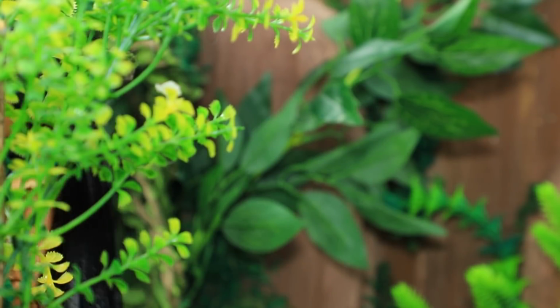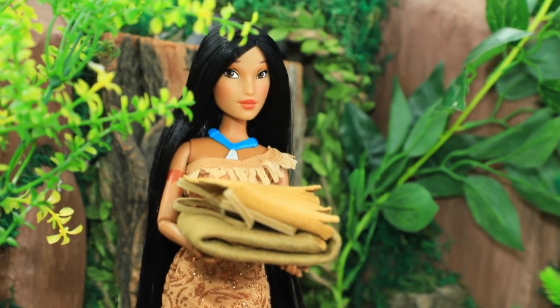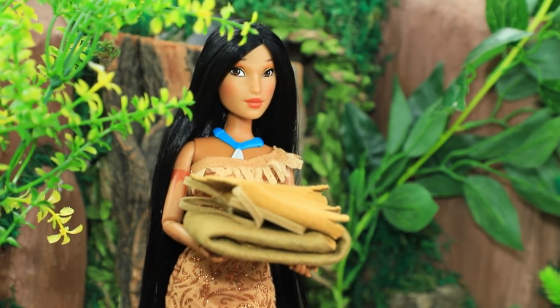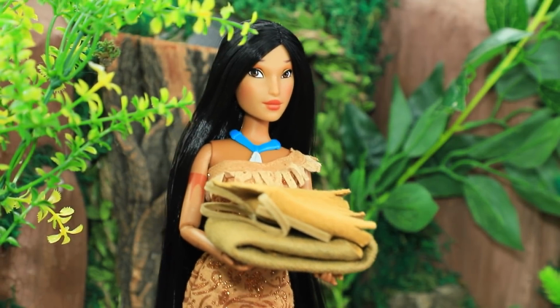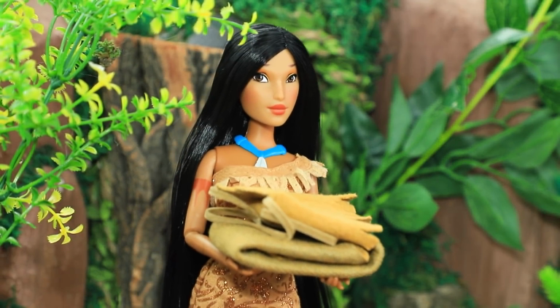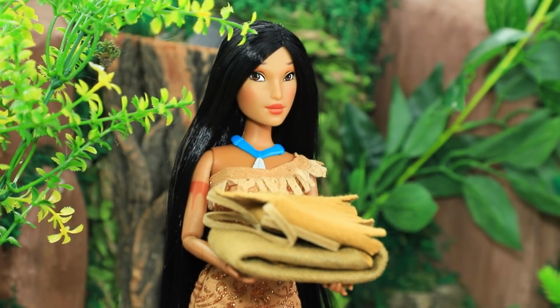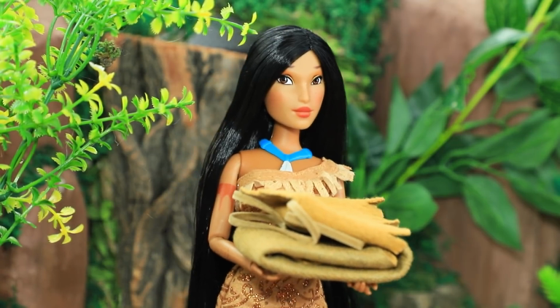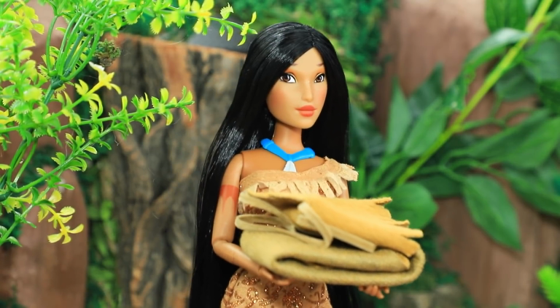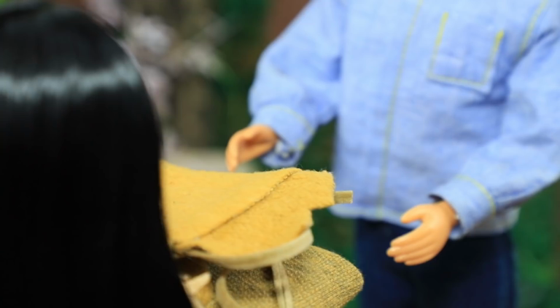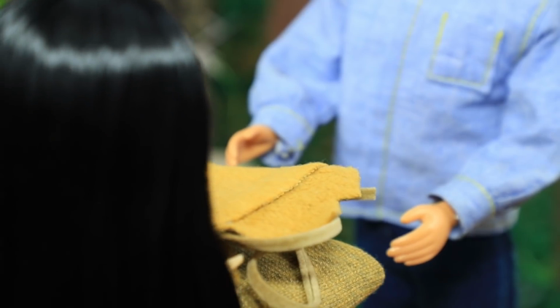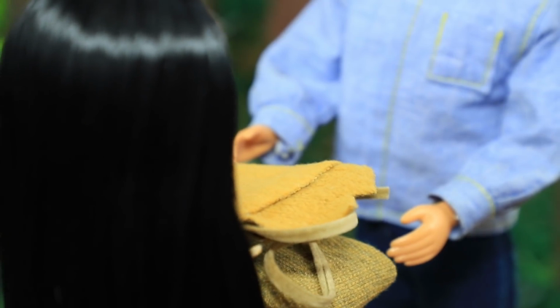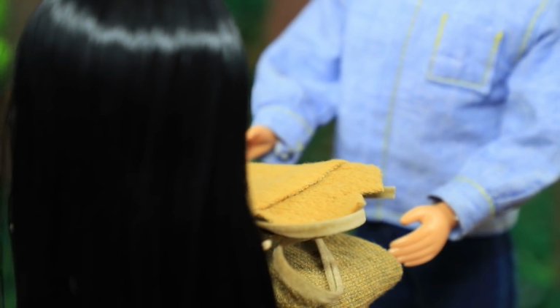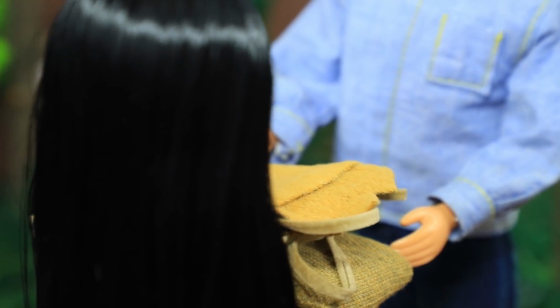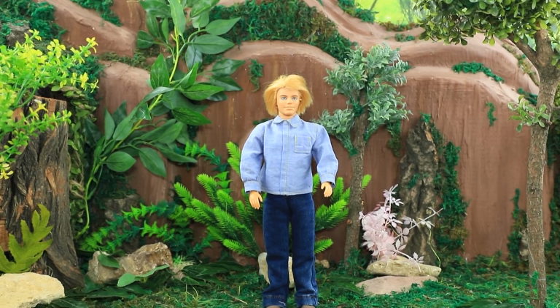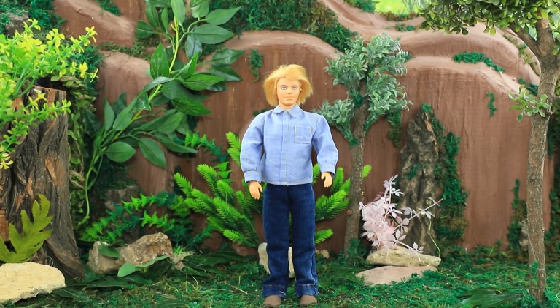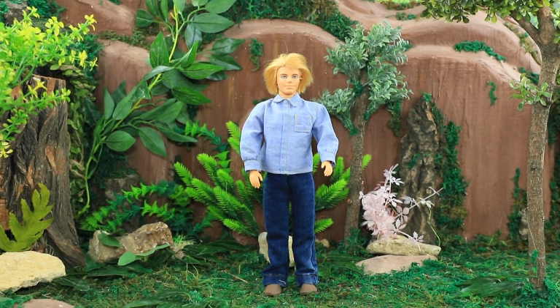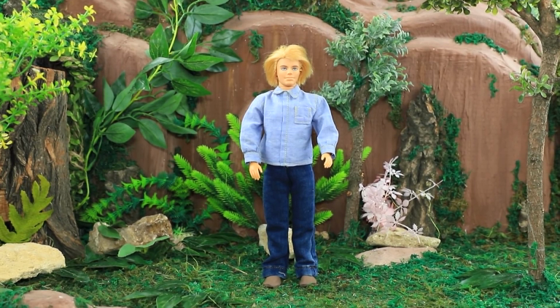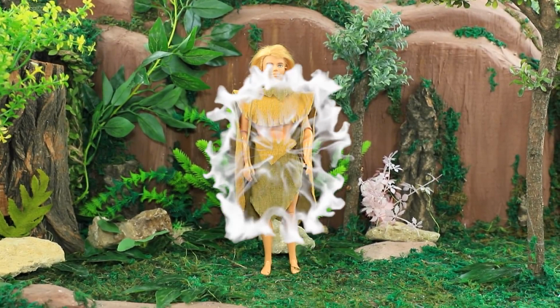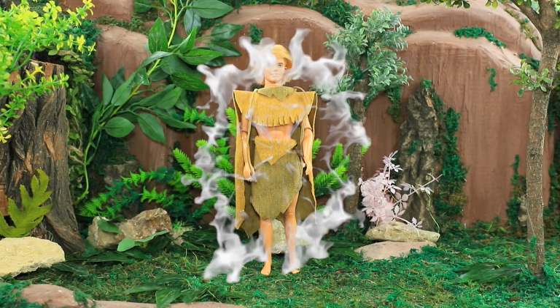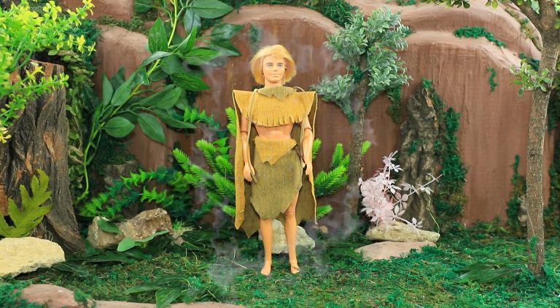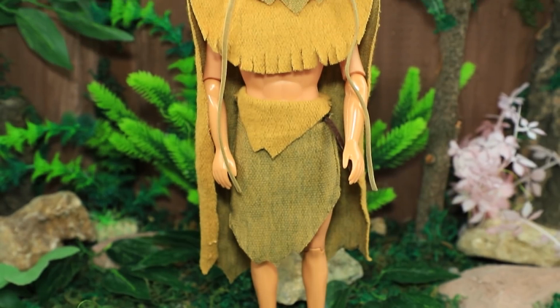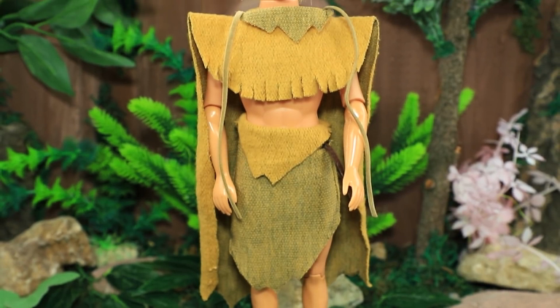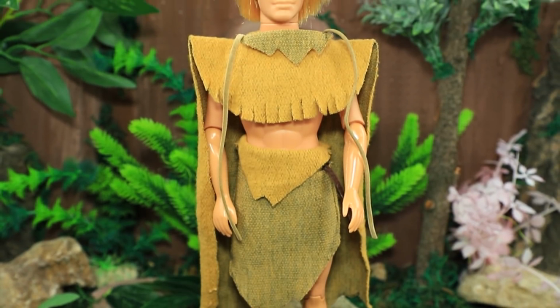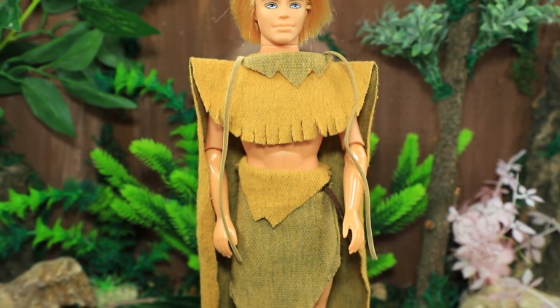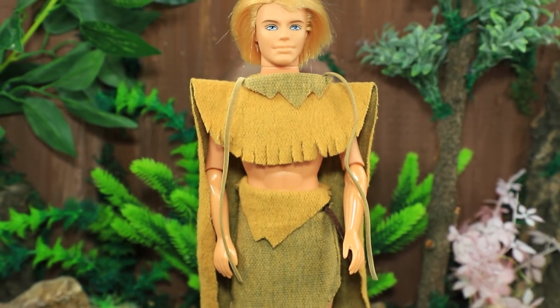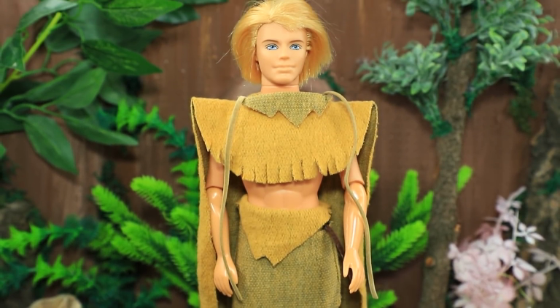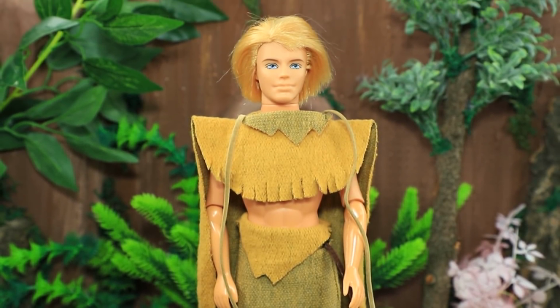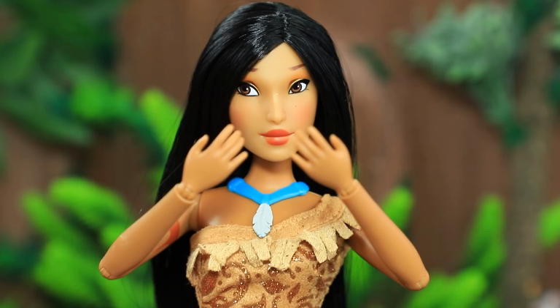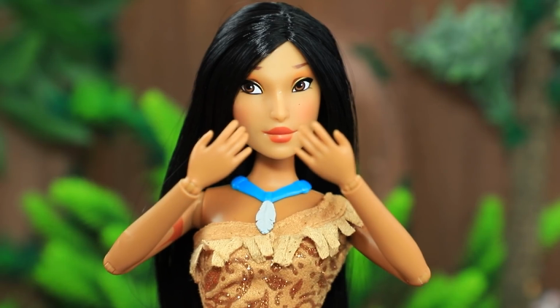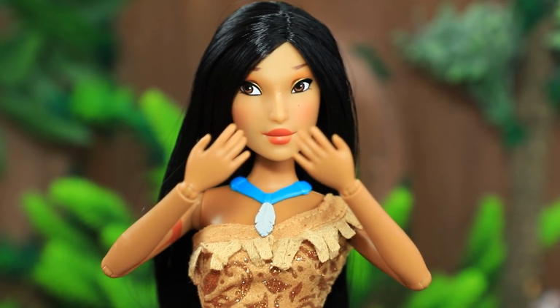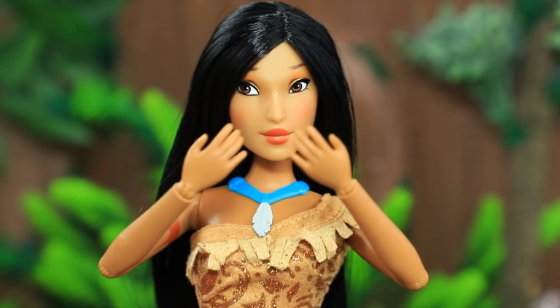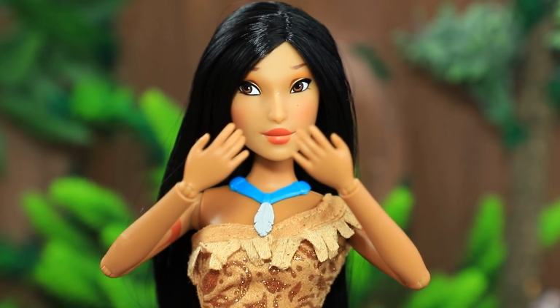And Pocahontas came back with new clothes for him. Try it on, John. Oh, I'm so excited! It looks good on you! Grandmother Willow will love it!